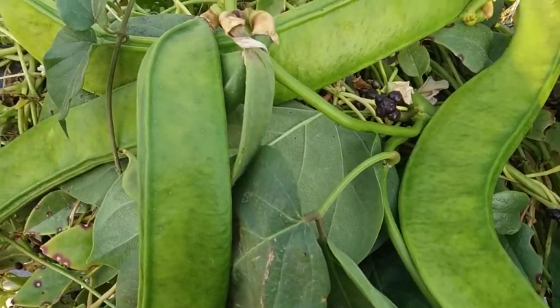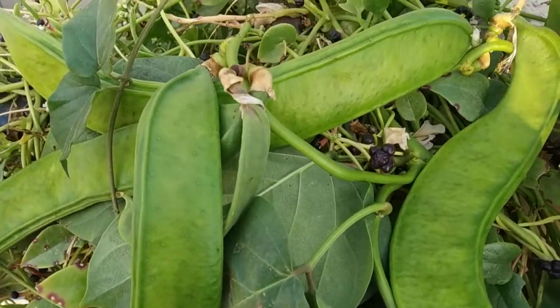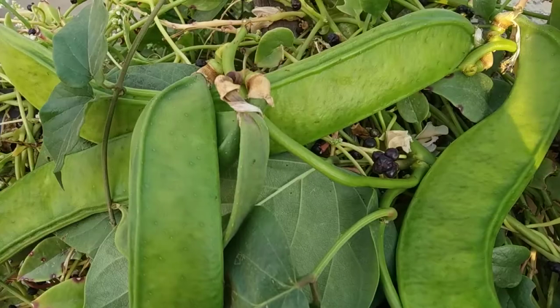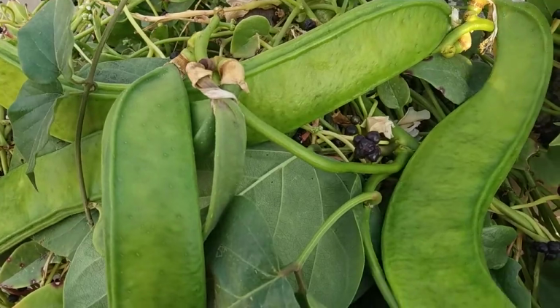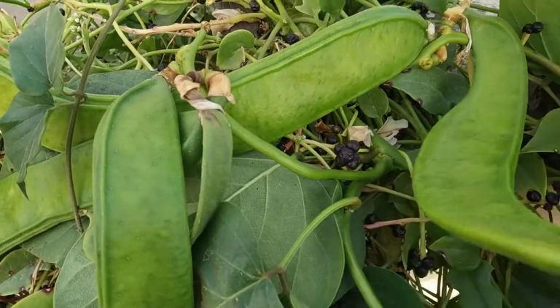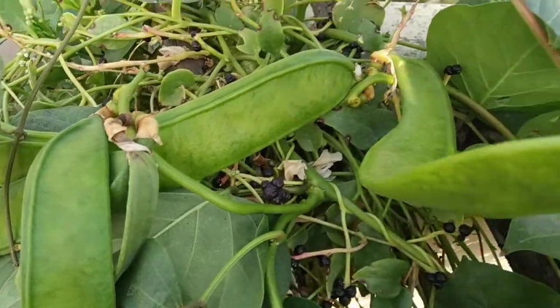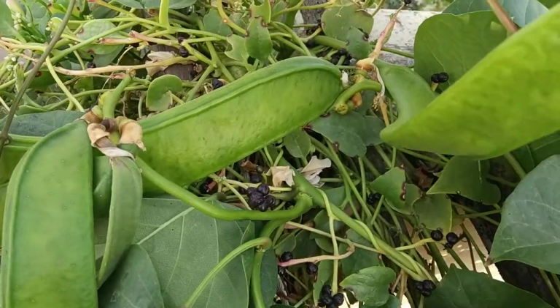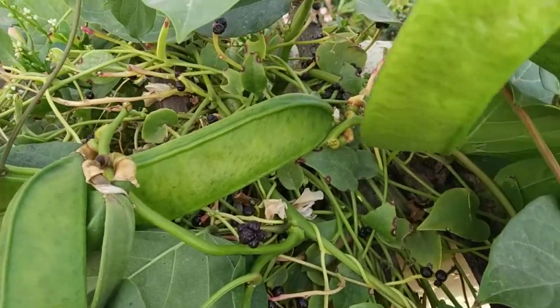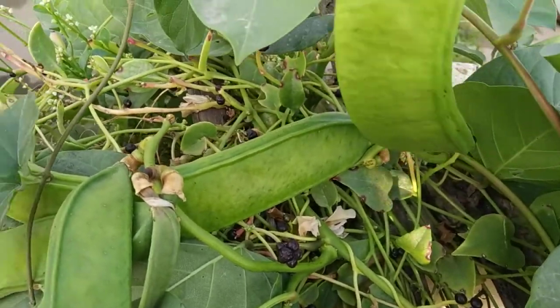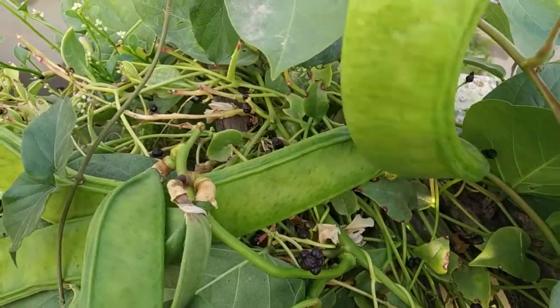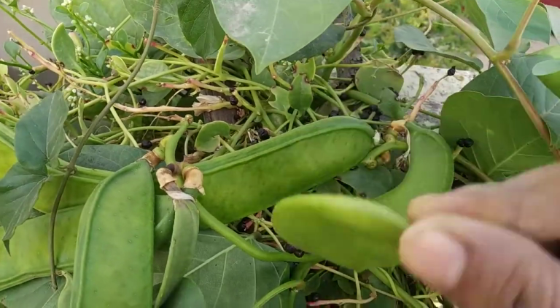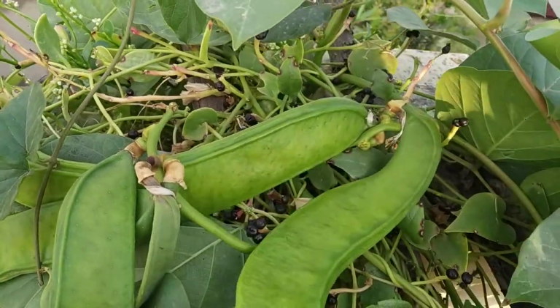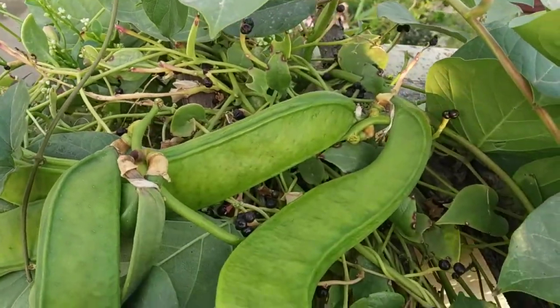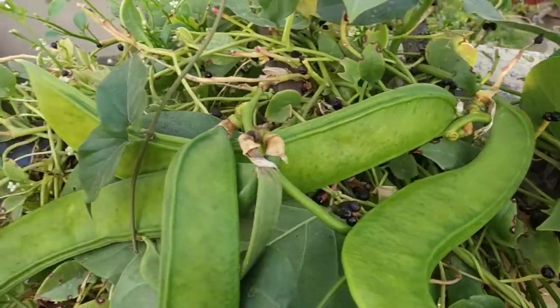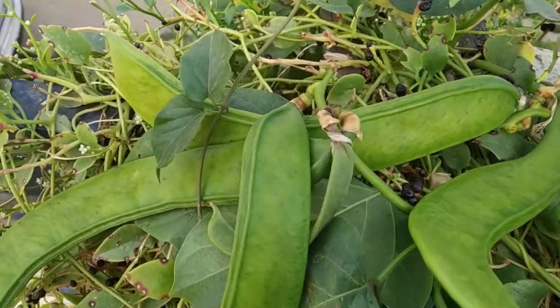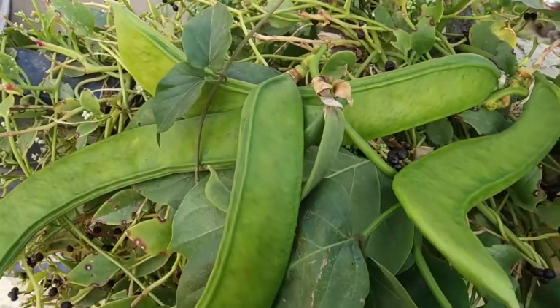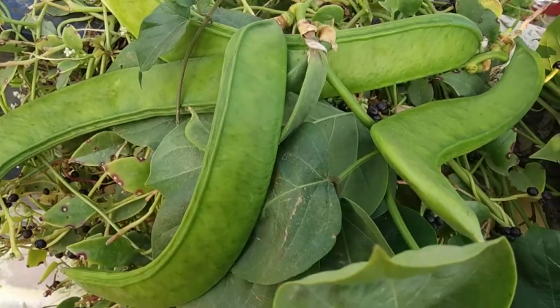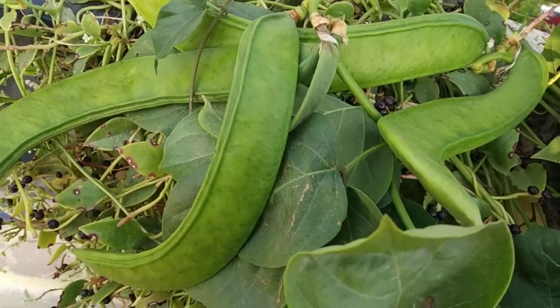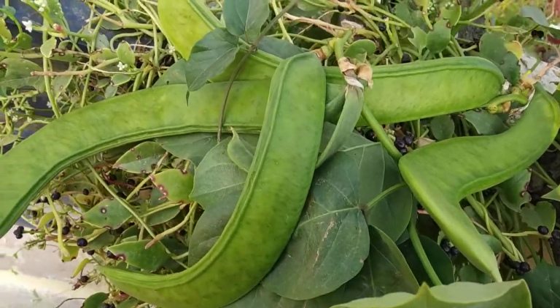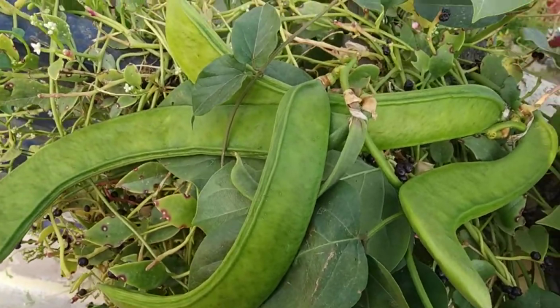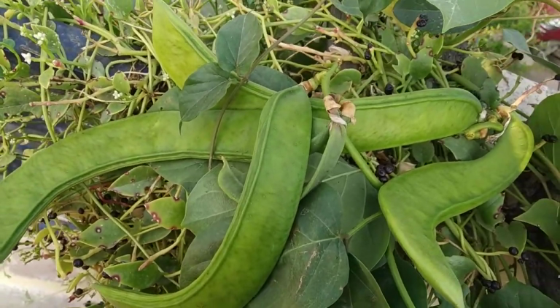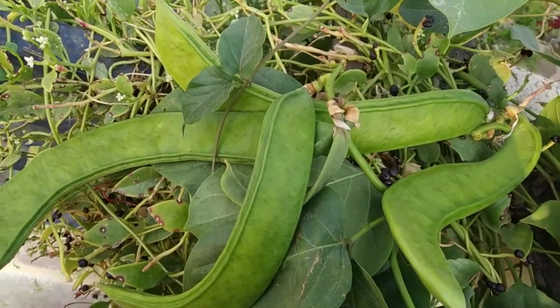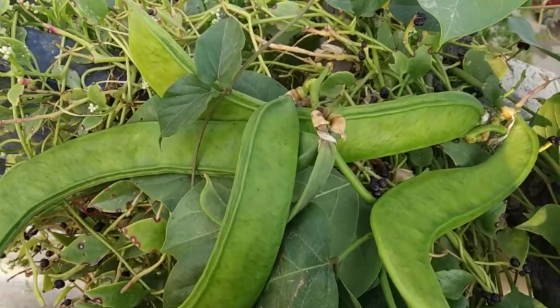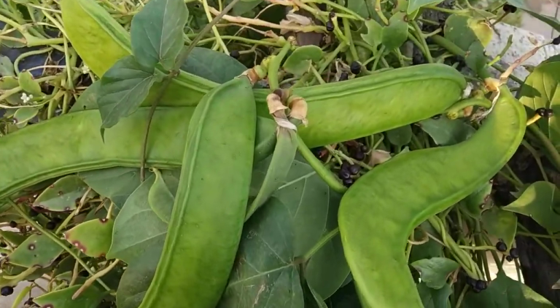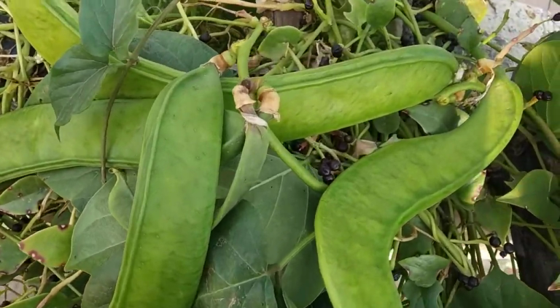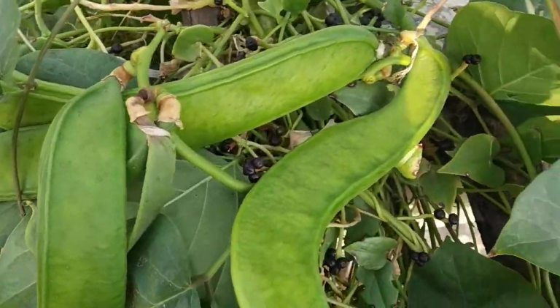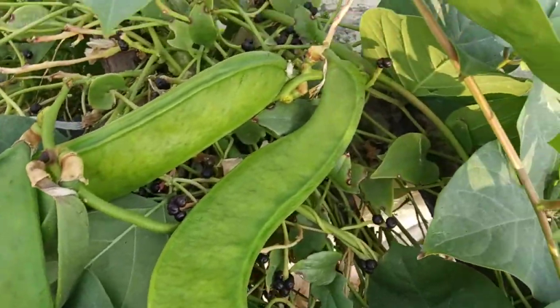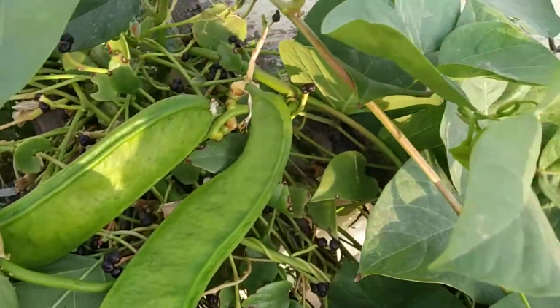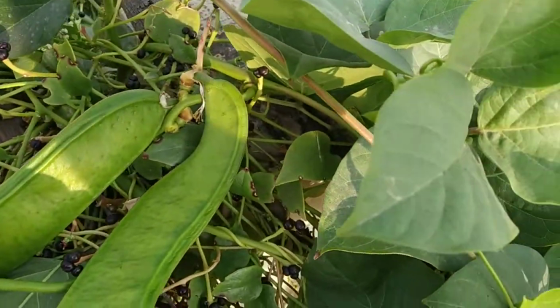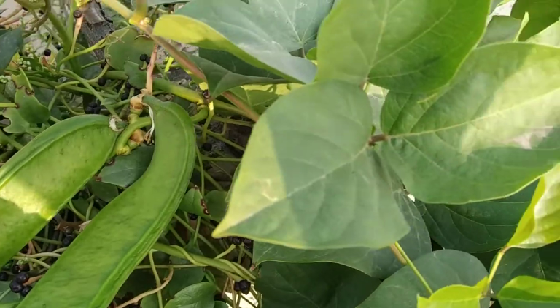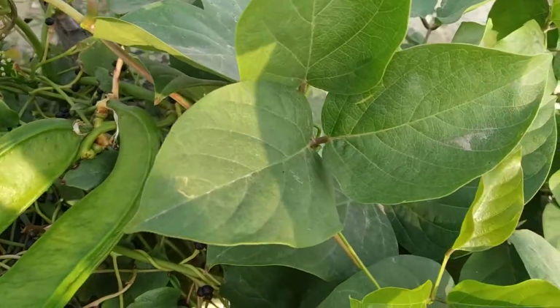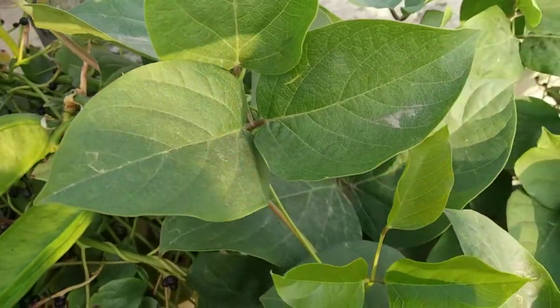This plant is found in Africa, Argentina, Asia, Australia, Brazil, China, America, India, Sri Lanka, Malaysia, Indonesia, Hawaii, and Japan.